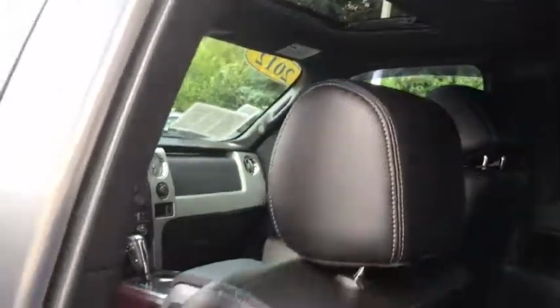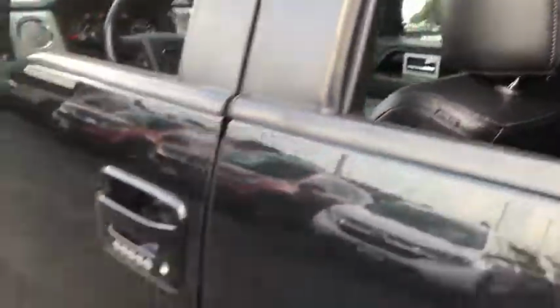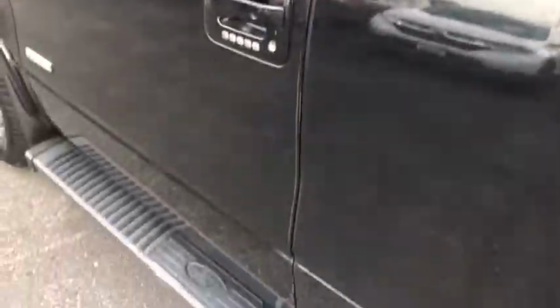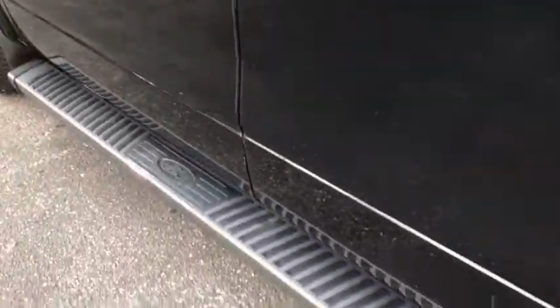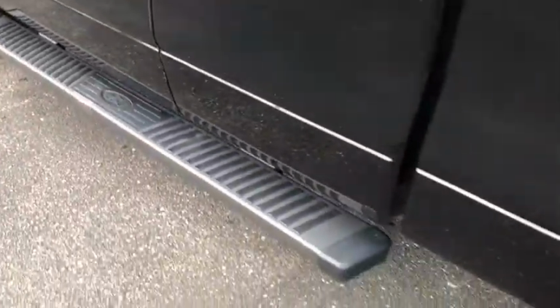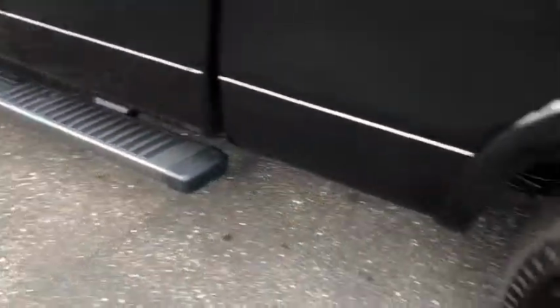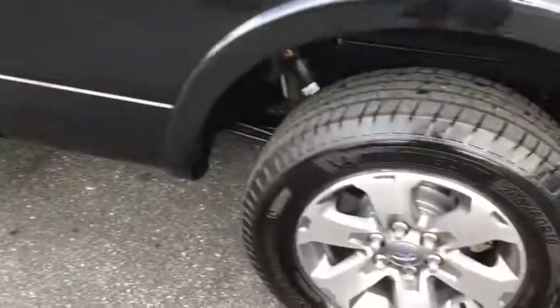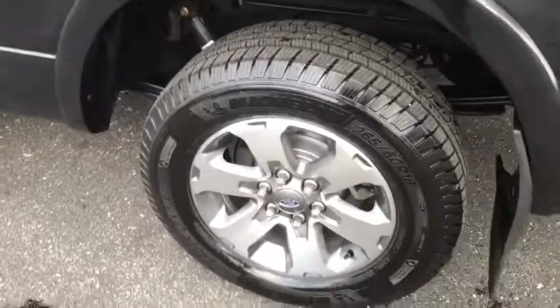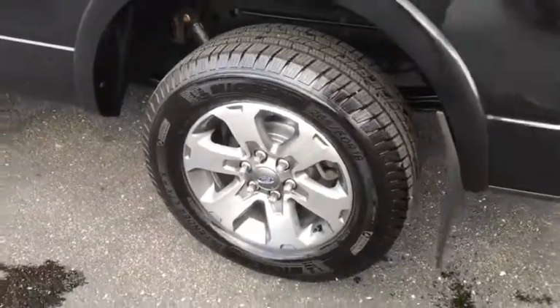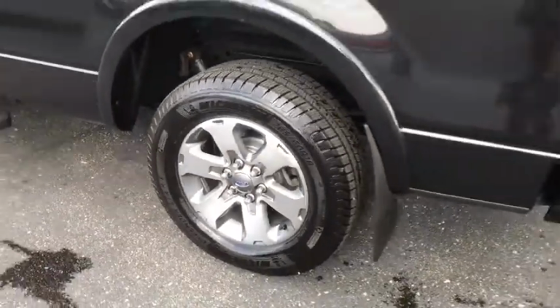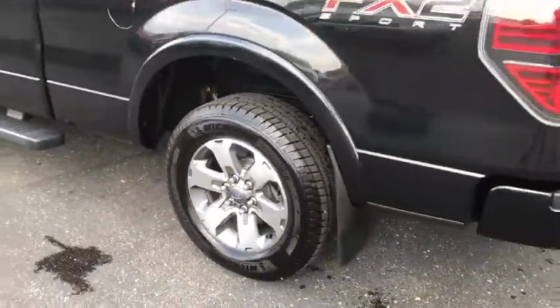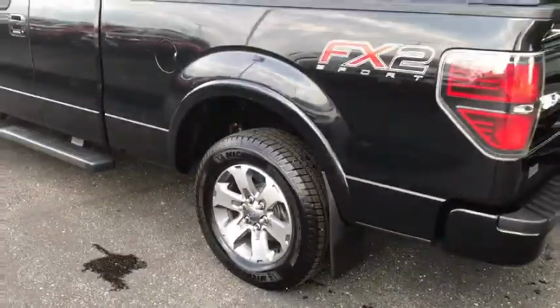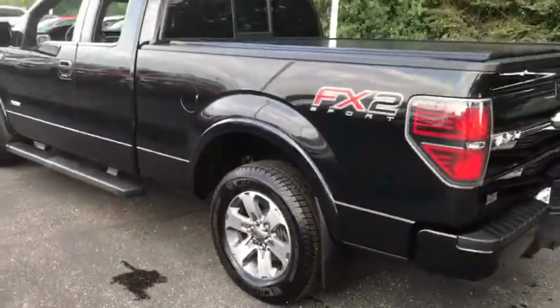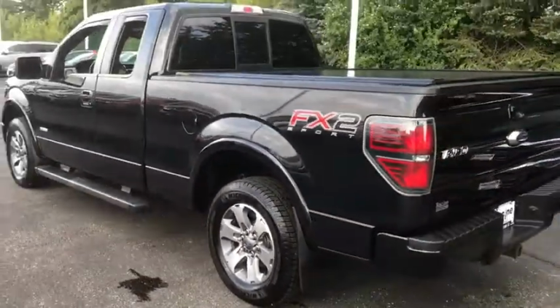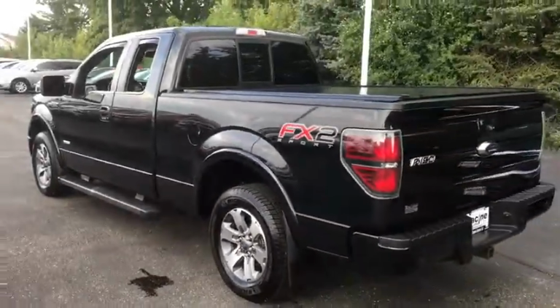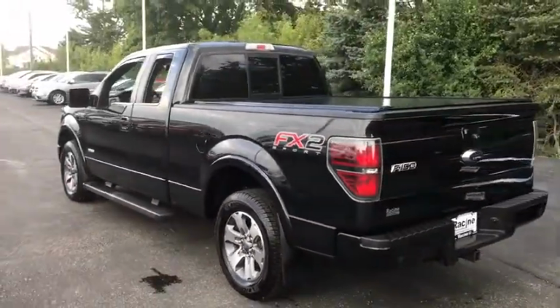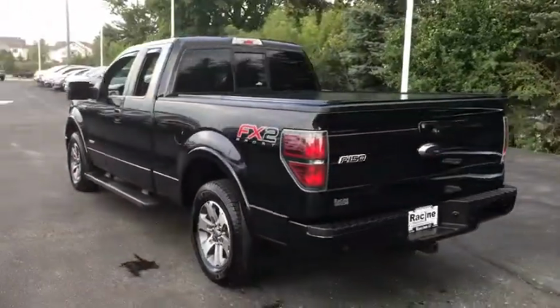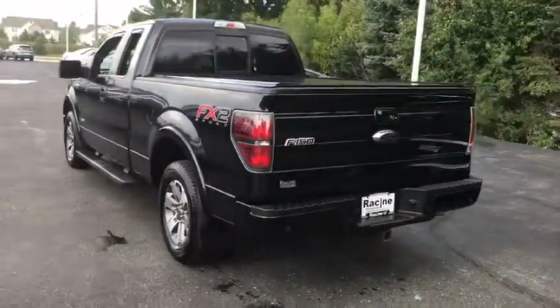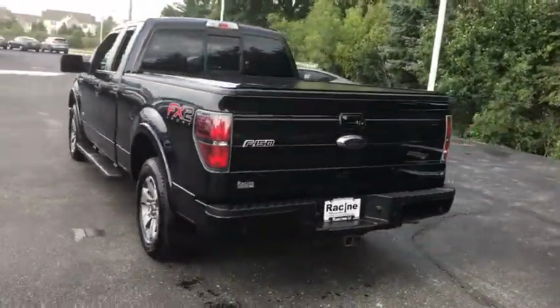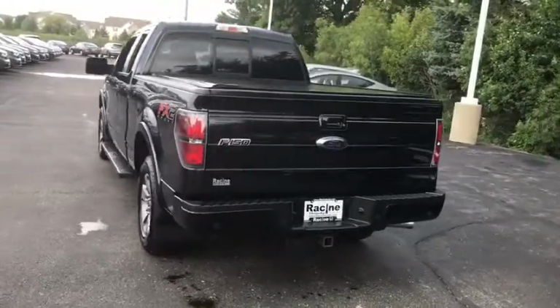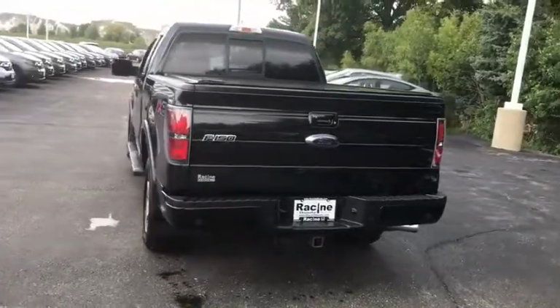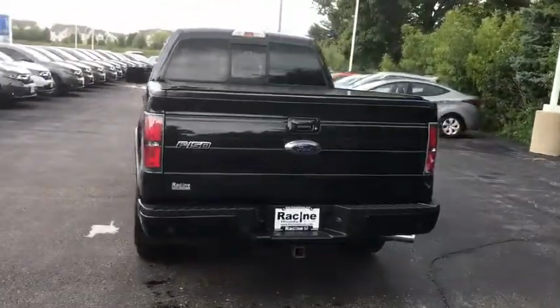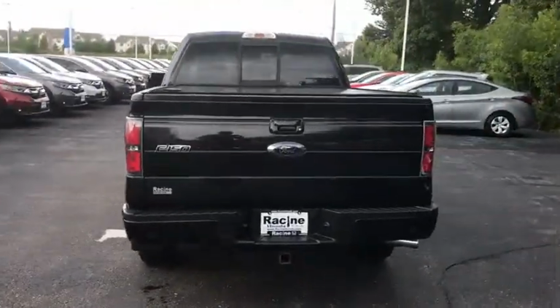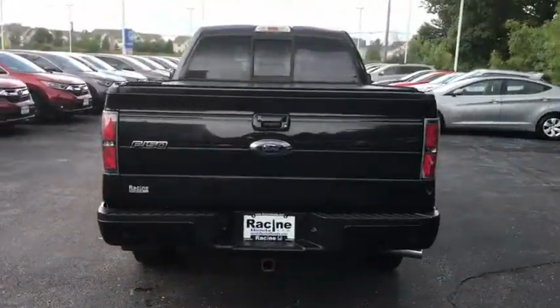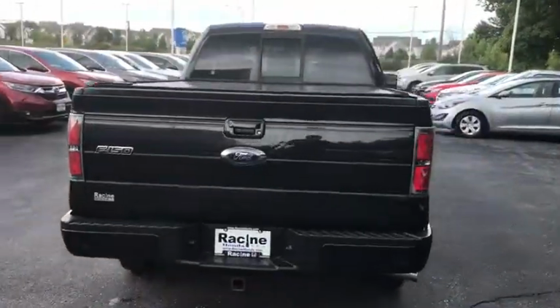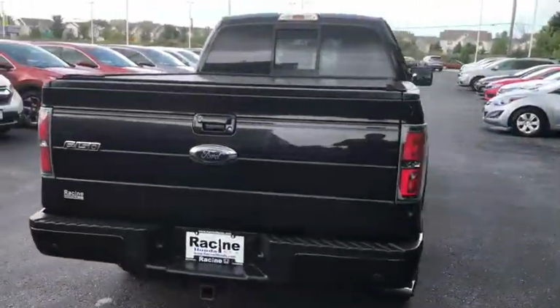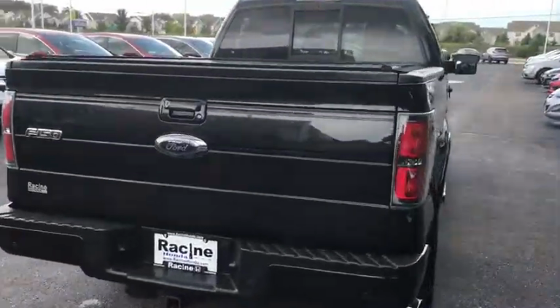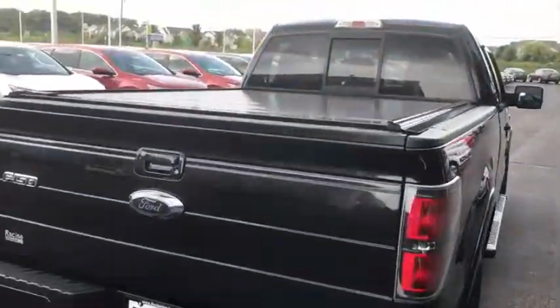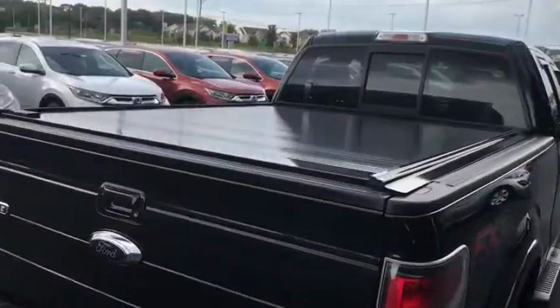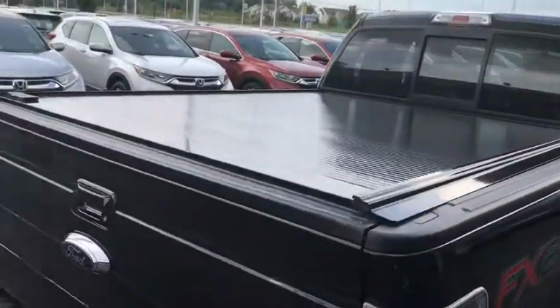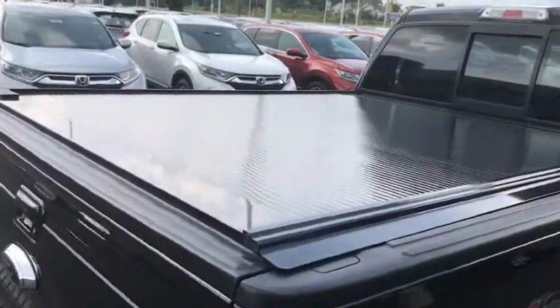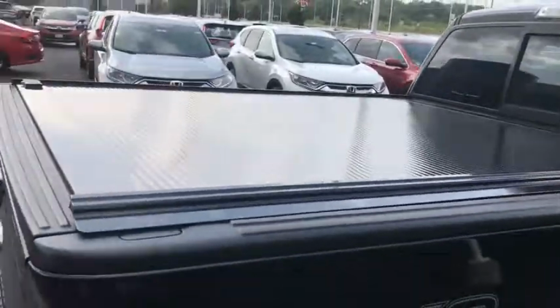If affordable style and reliability are what you're looking for, this vehicle couldn't be more perfect. Drive it today. Take care. Bye.